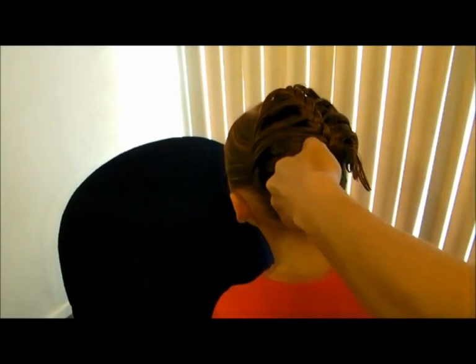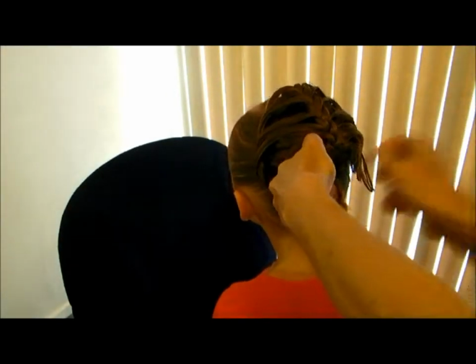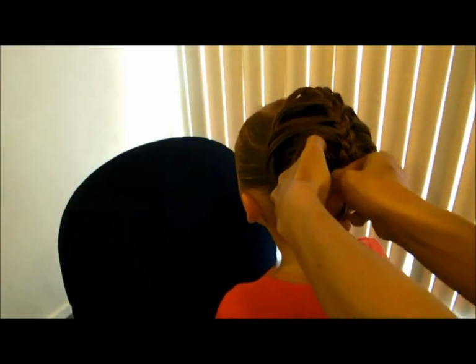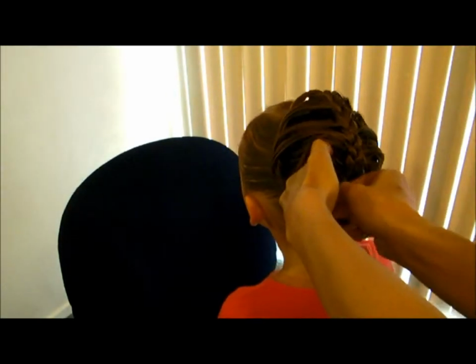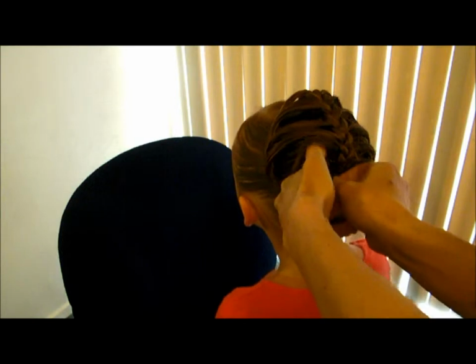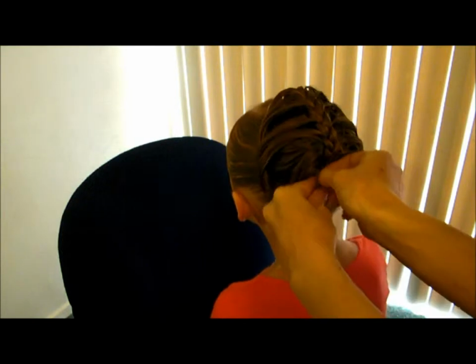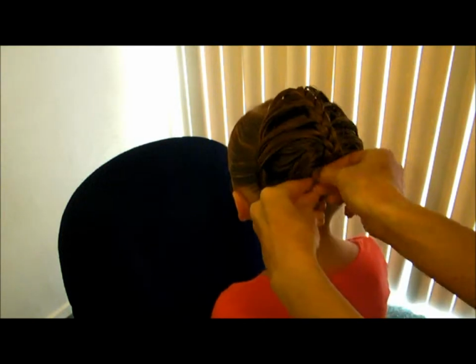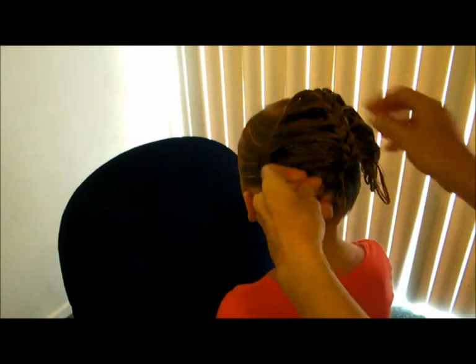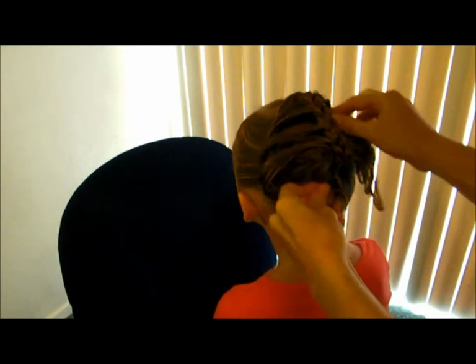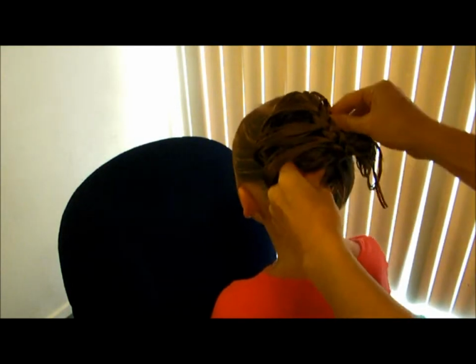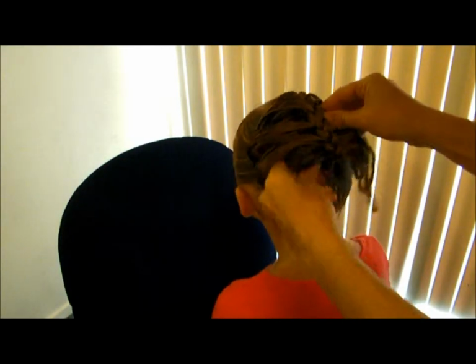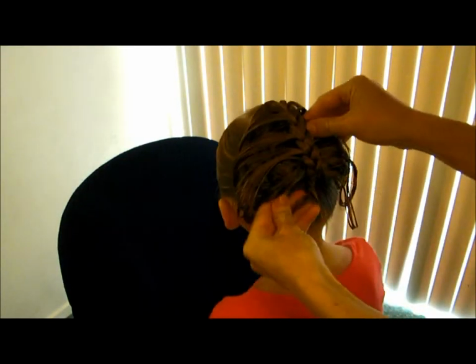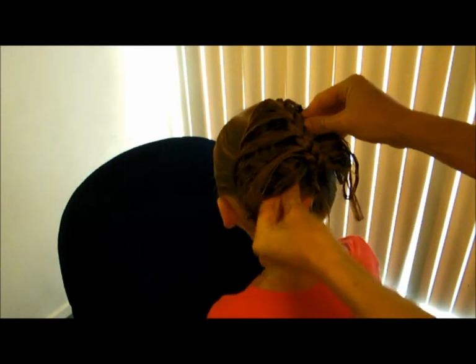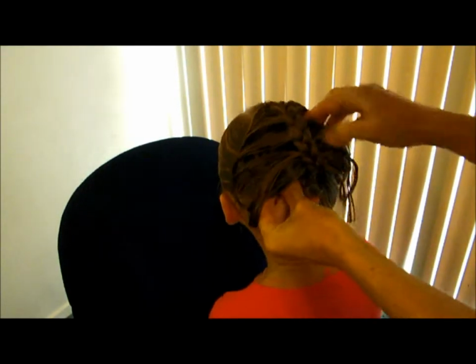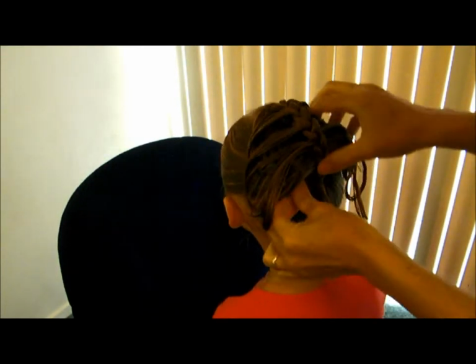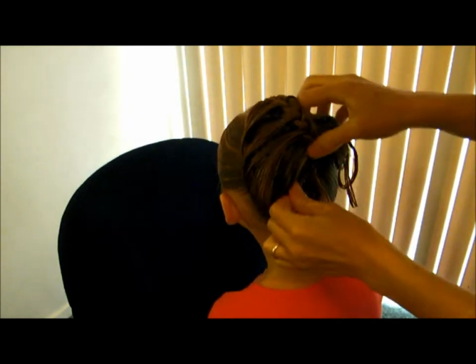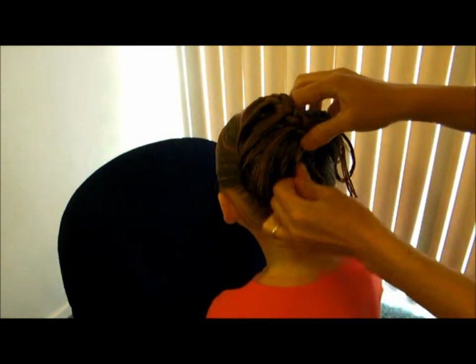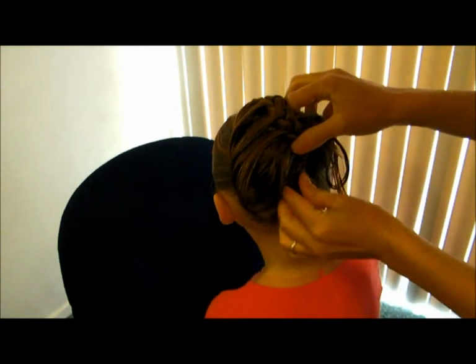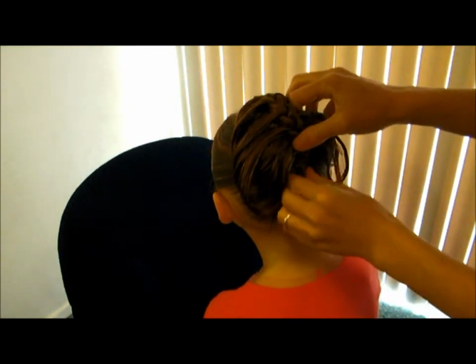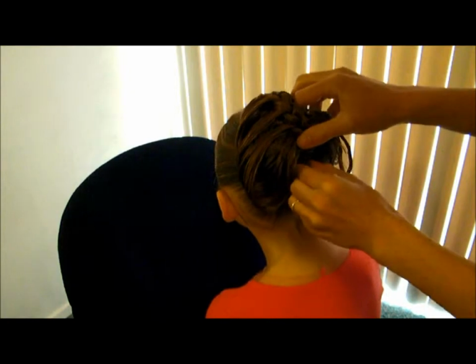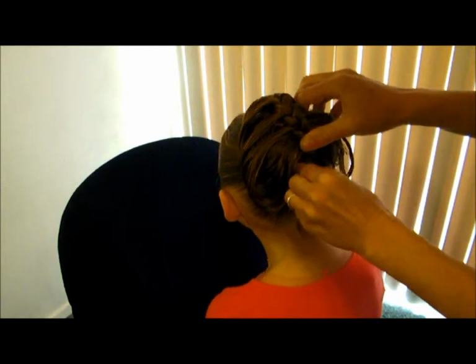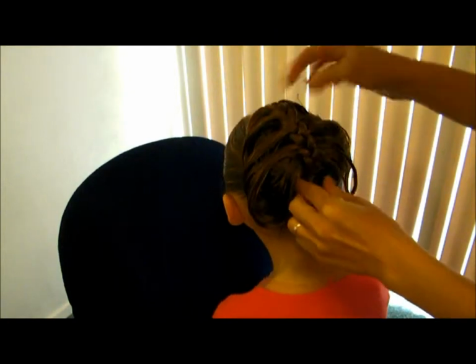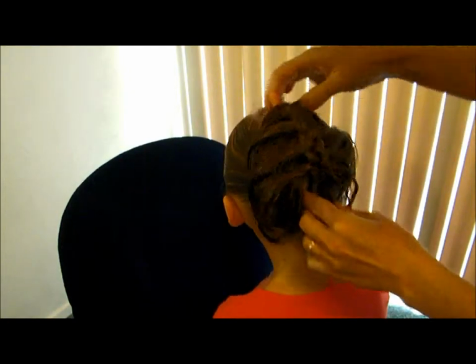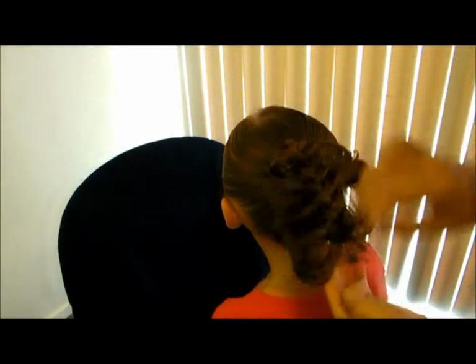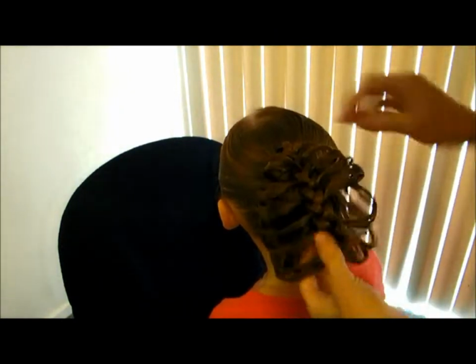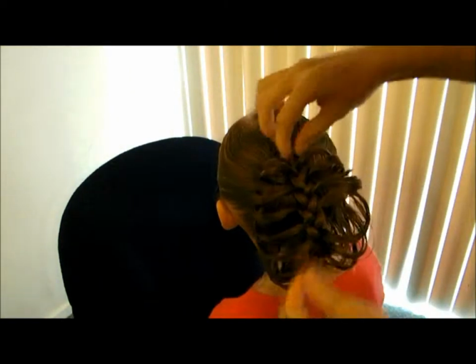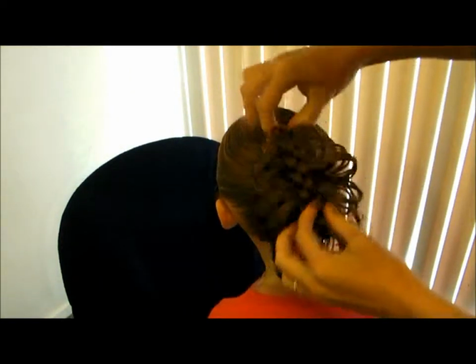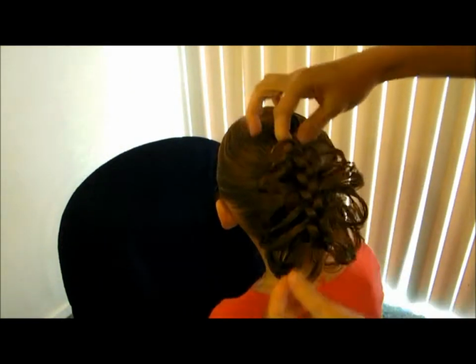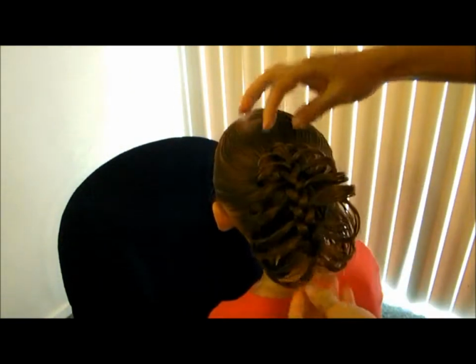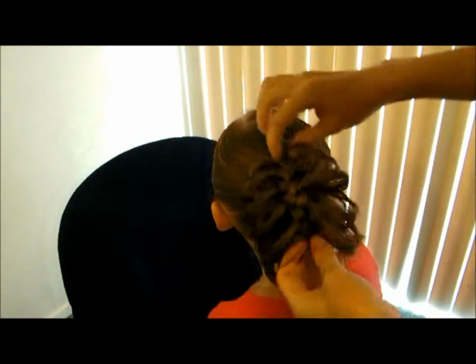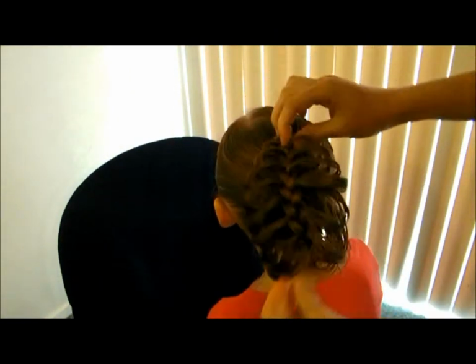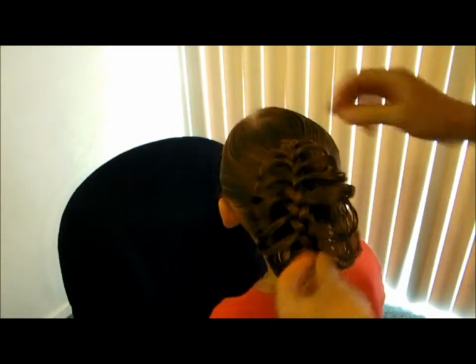Just do a couple of bobby pins and criss-cross them to lock it in place. And then when this flops back over, you get this fun cage.